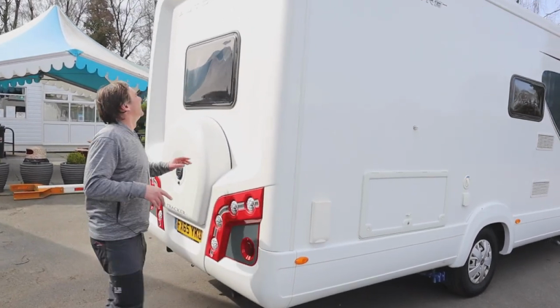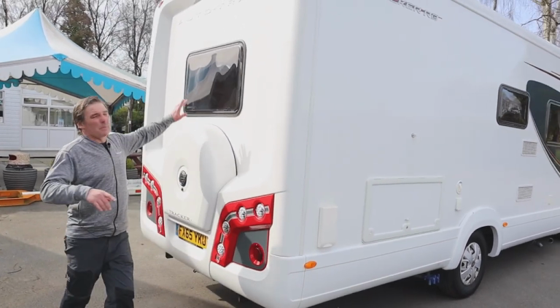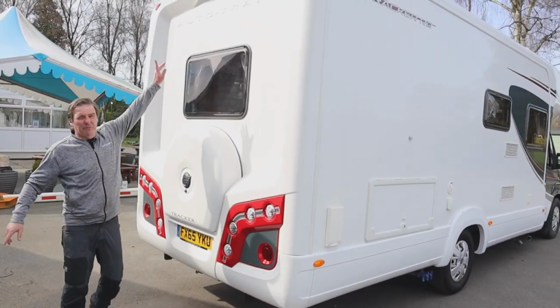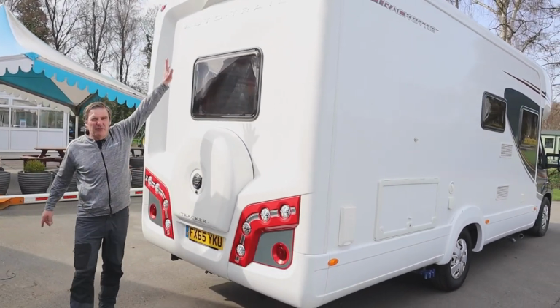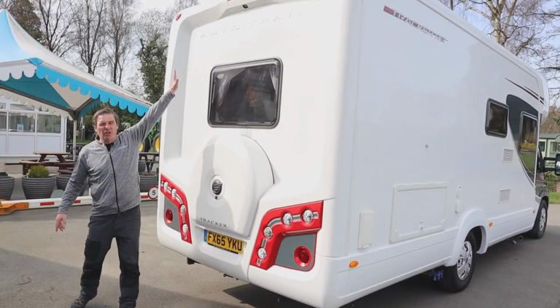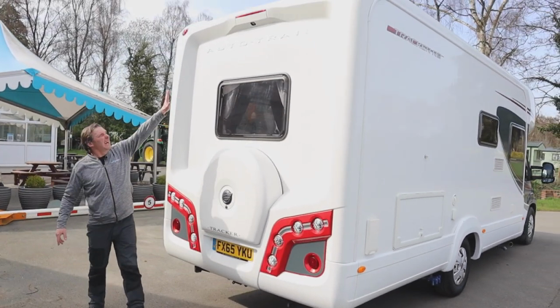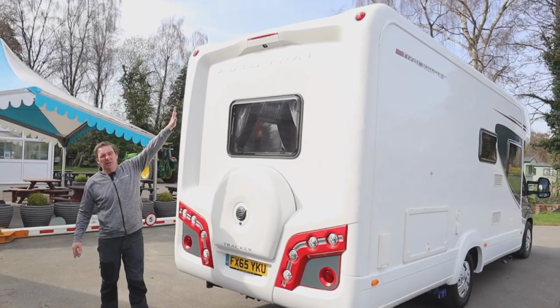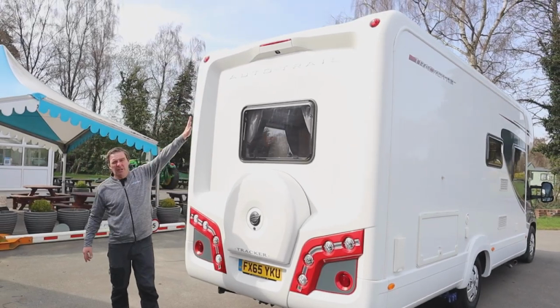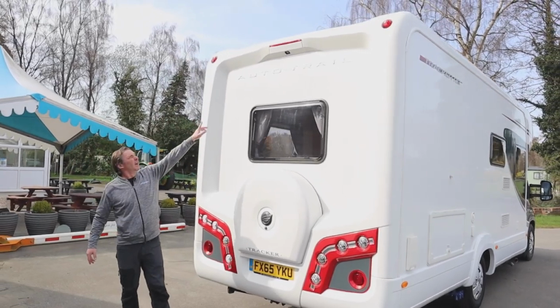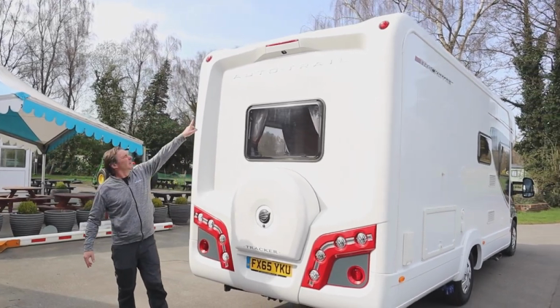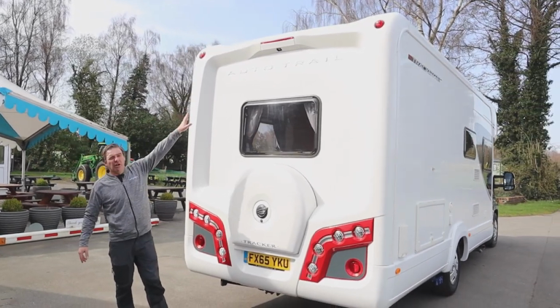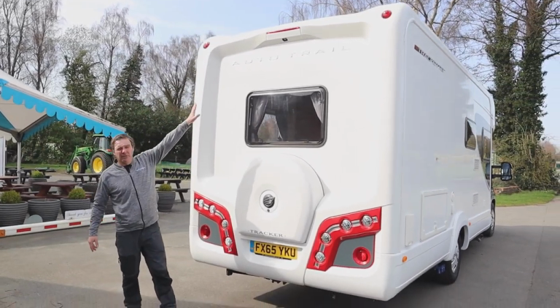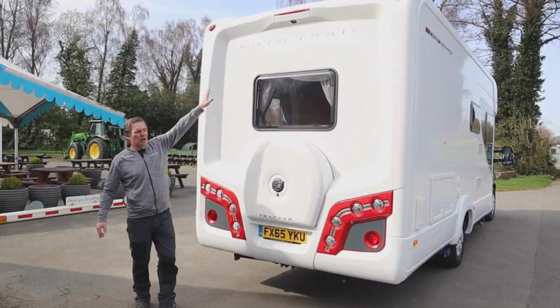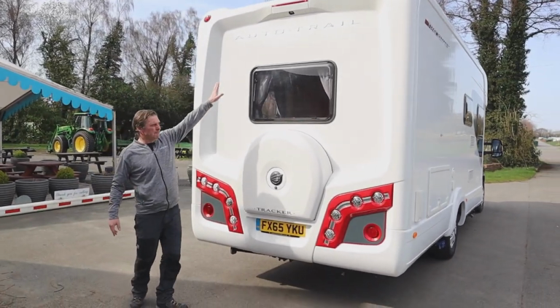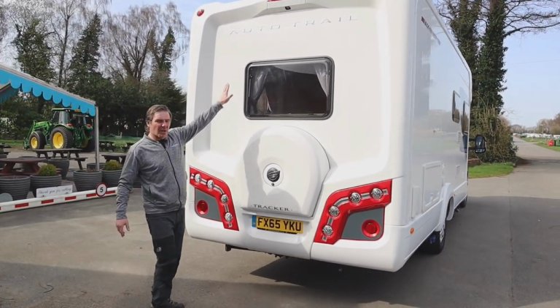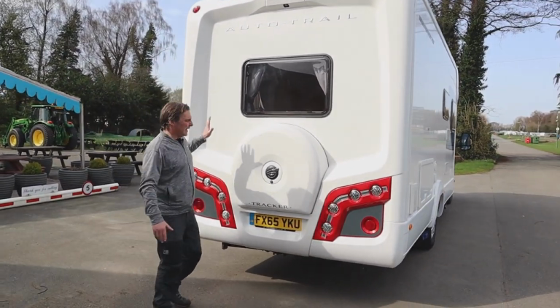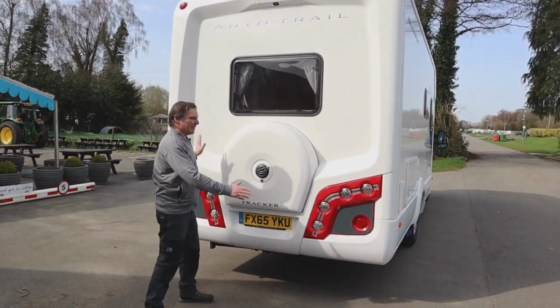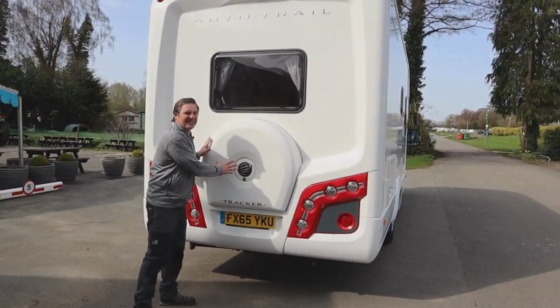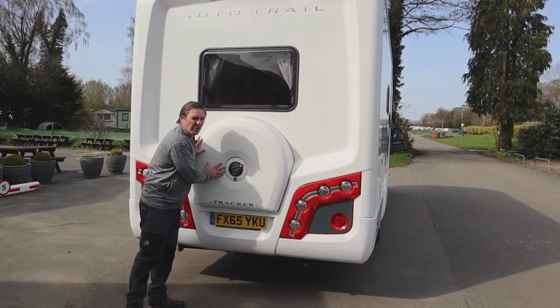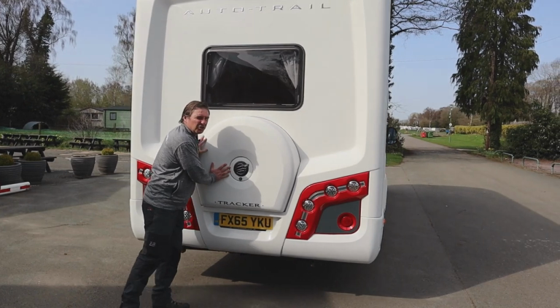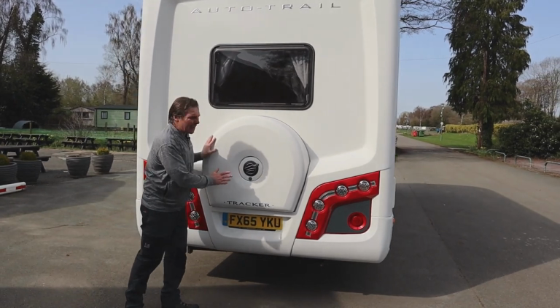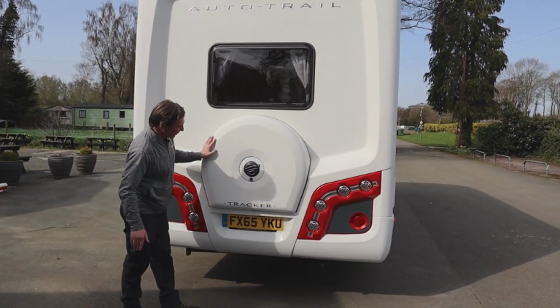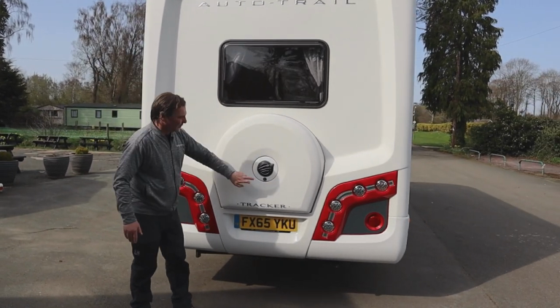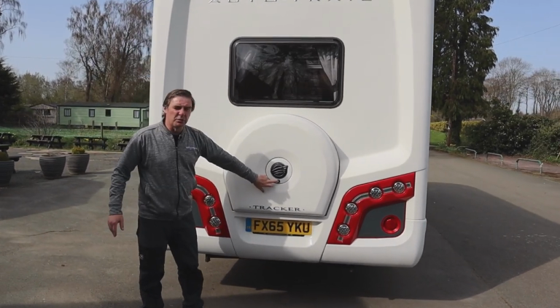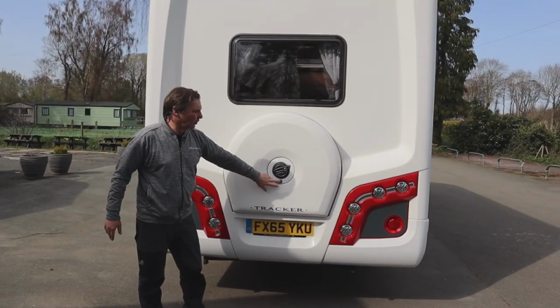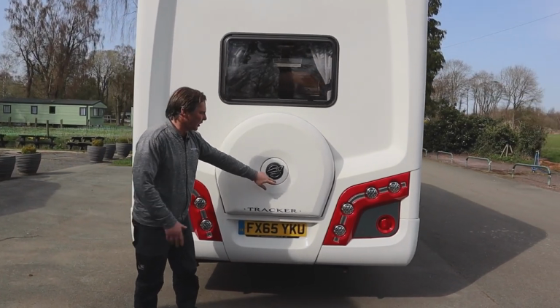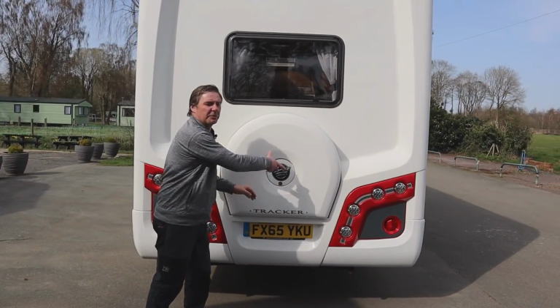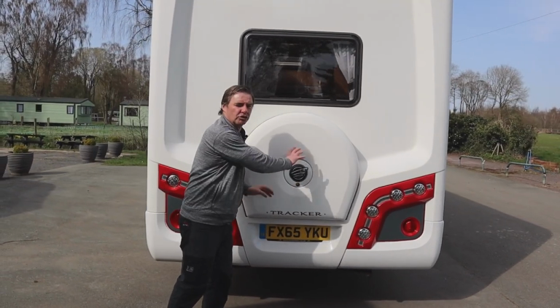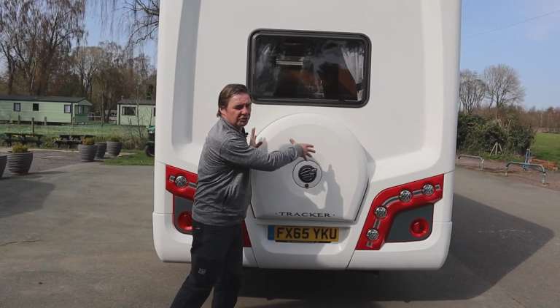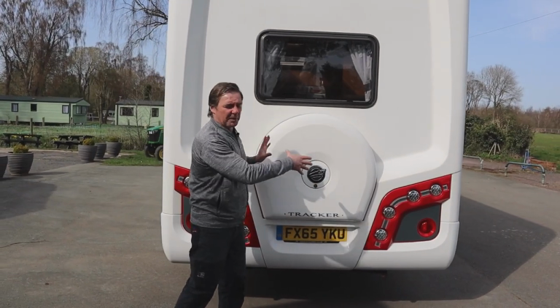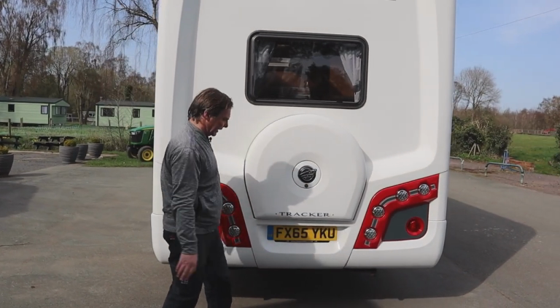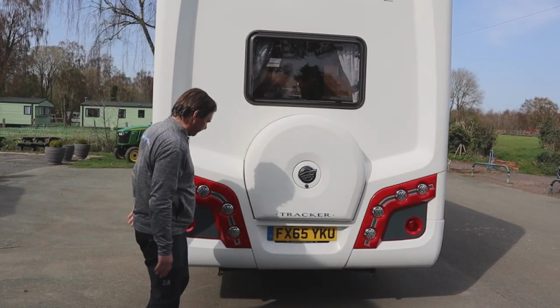At the rear we have the reversing camera up on the top. And this is our spare wheel, which we unlock and then unscrew to take the spare wheel off.